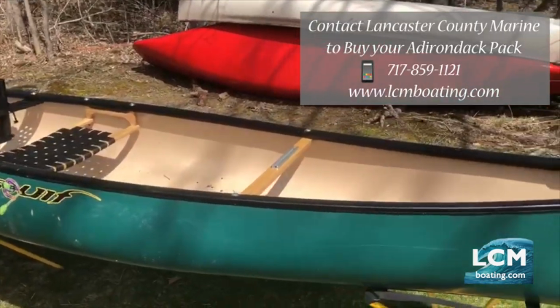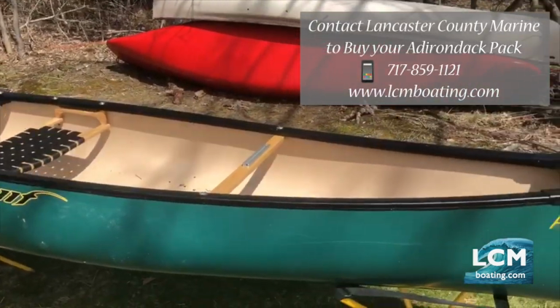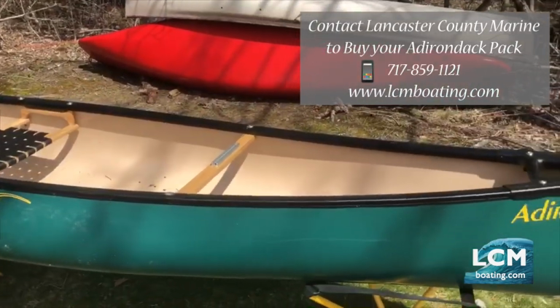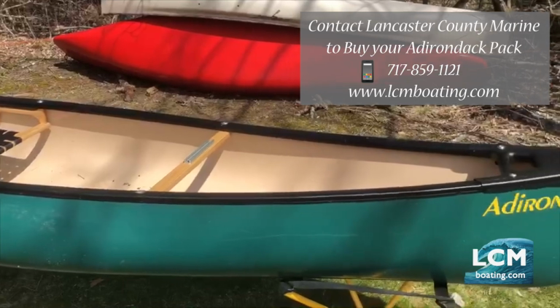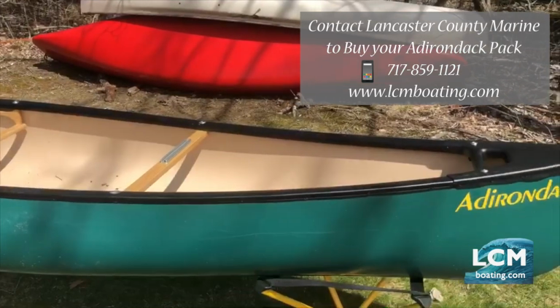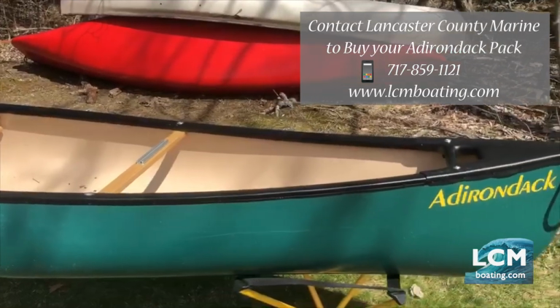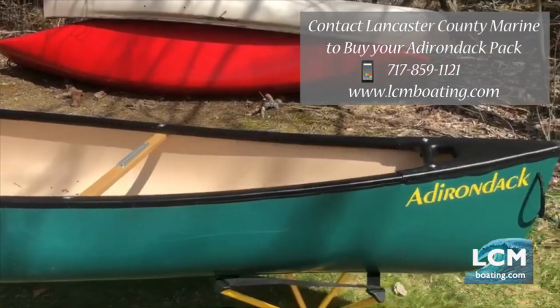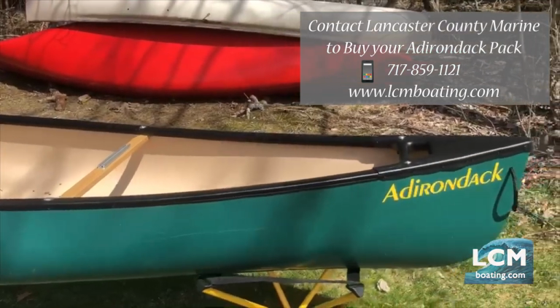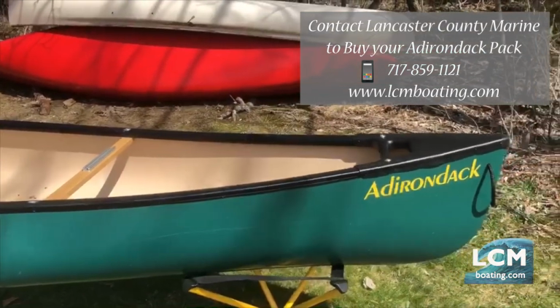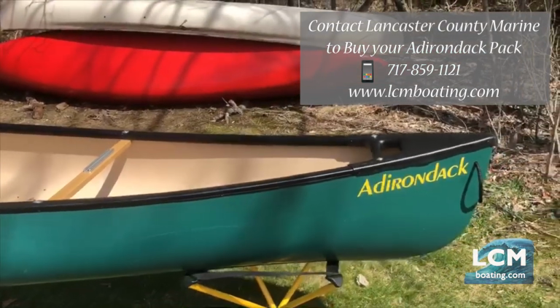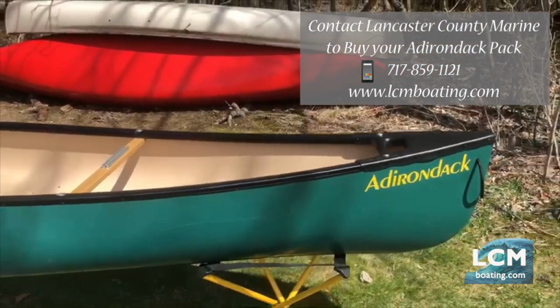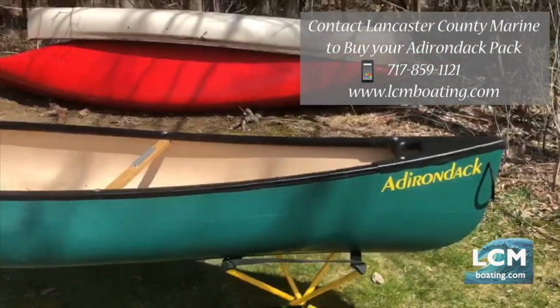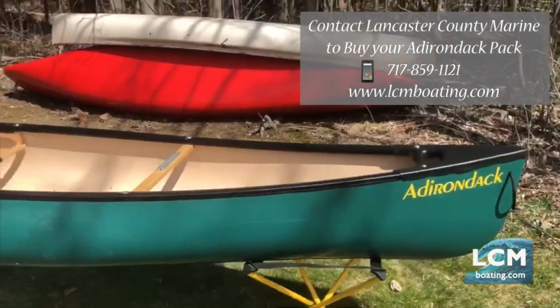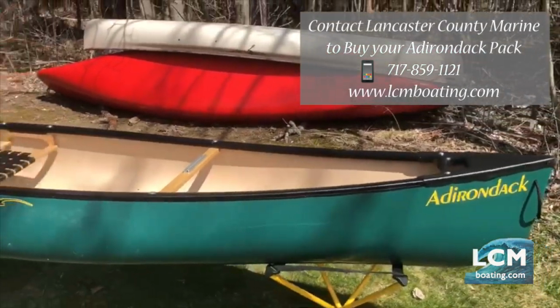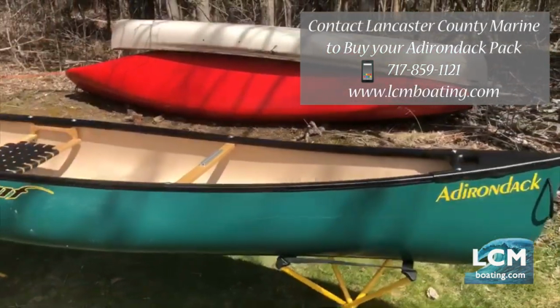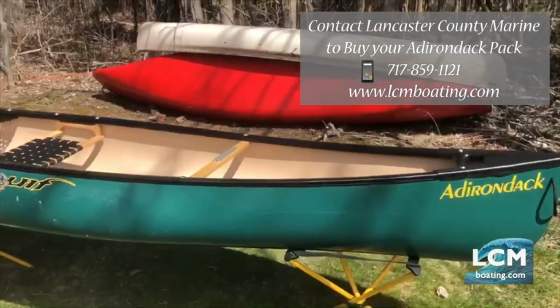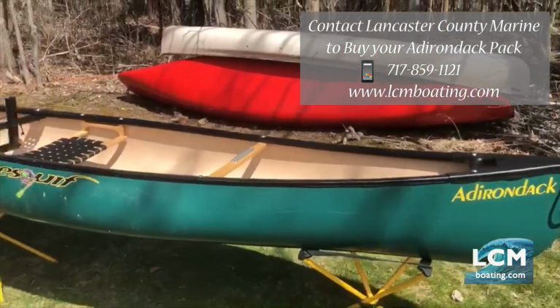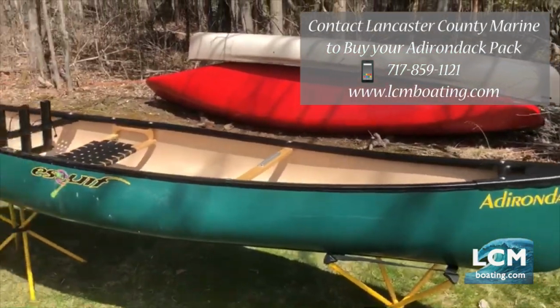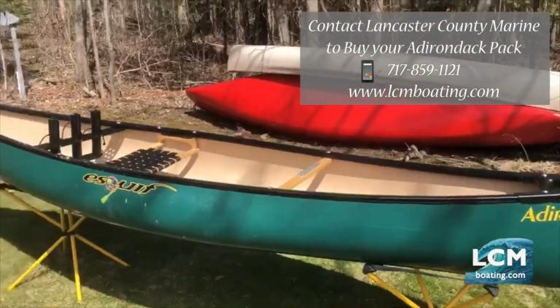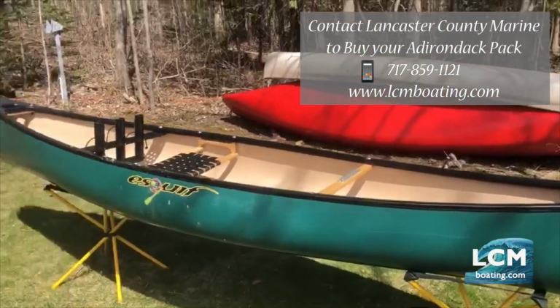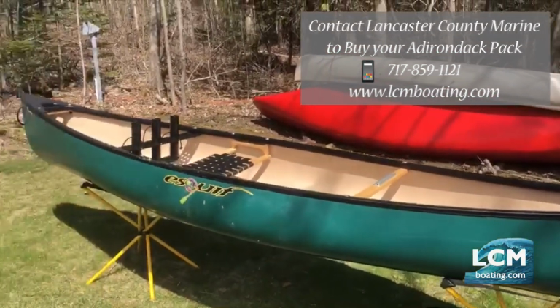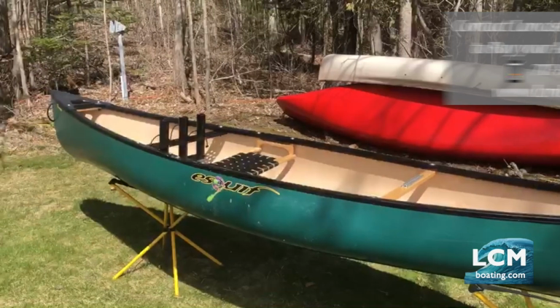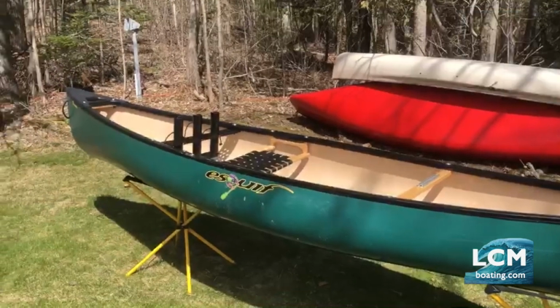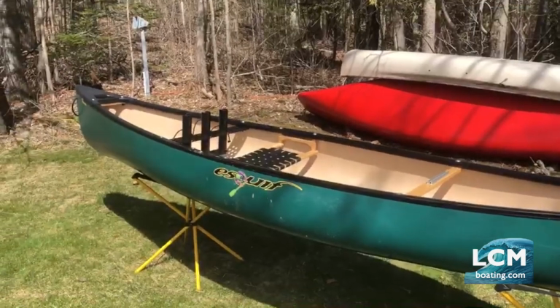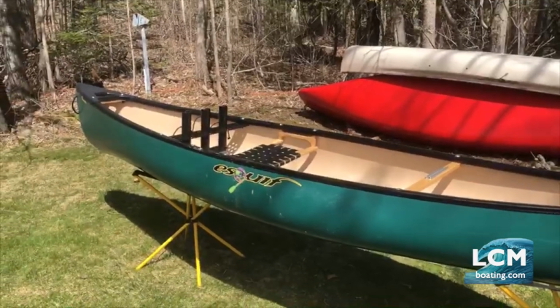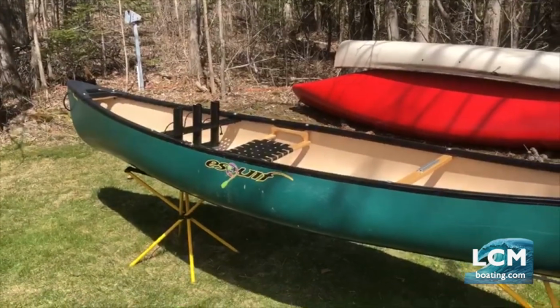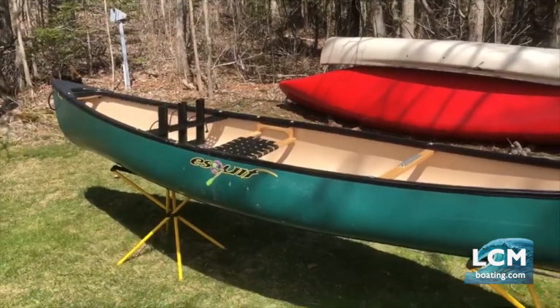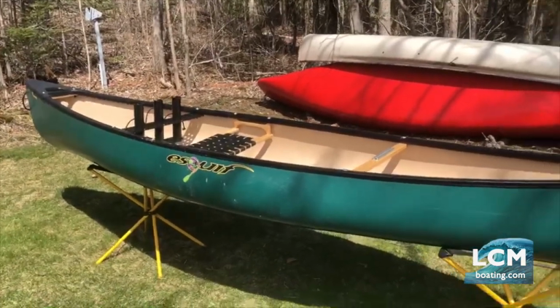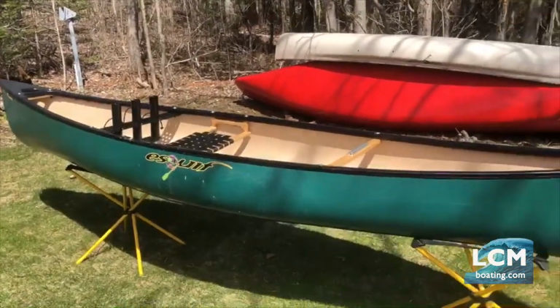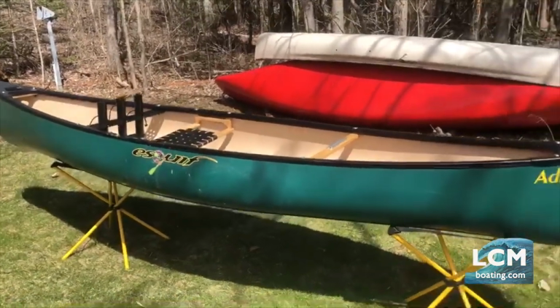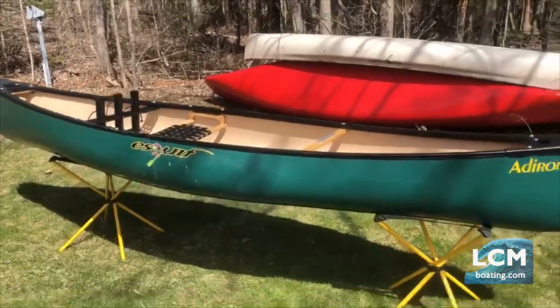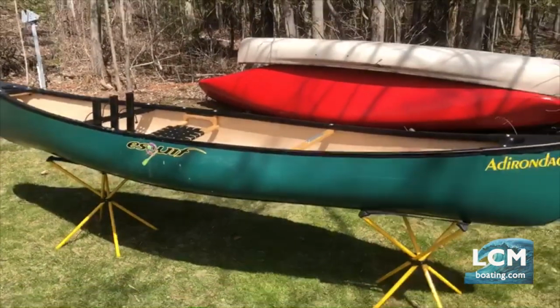With these pack boats it's all about getting access into remote locations. I'll step back and give you a total view of it — that's the Adirondack pack boat.